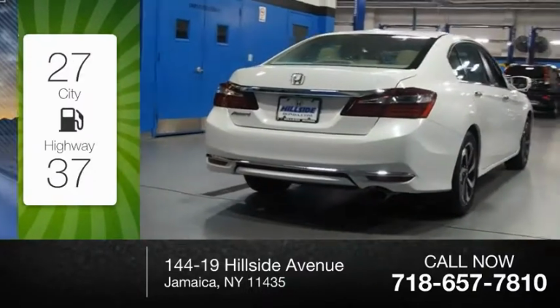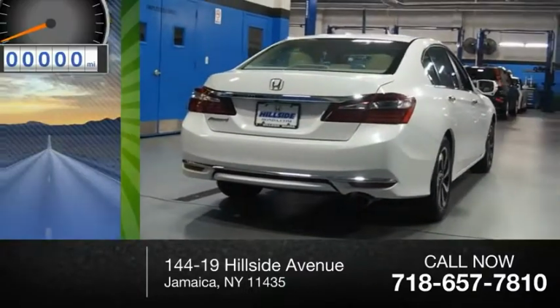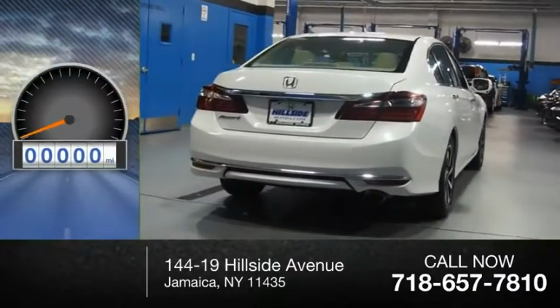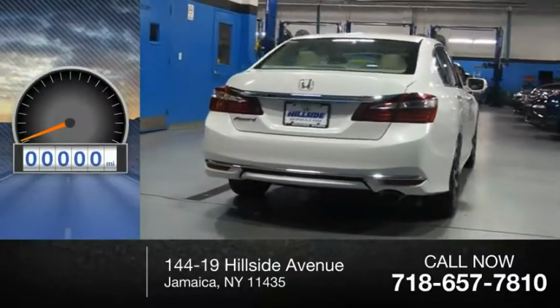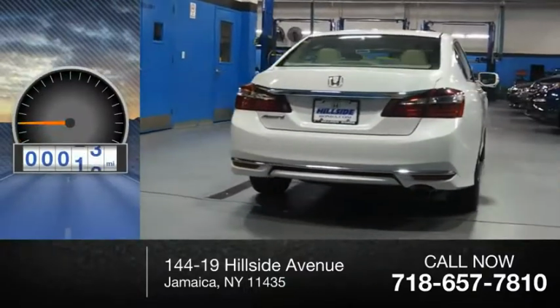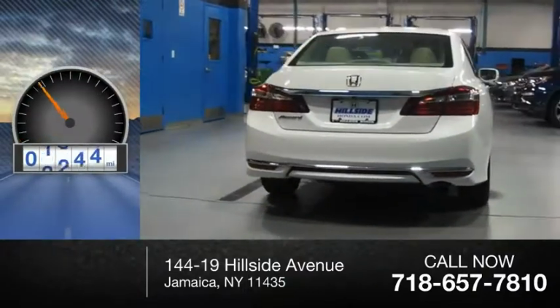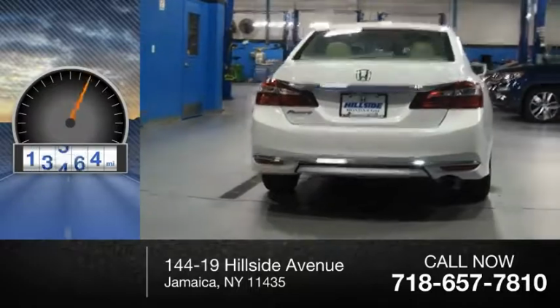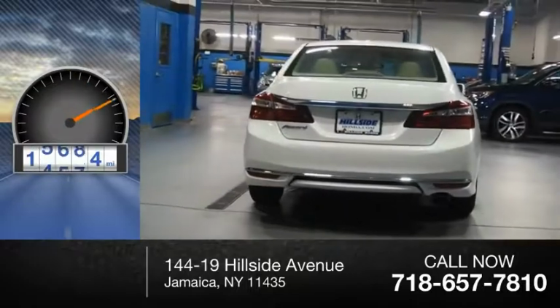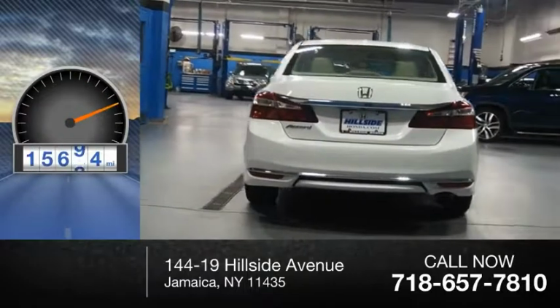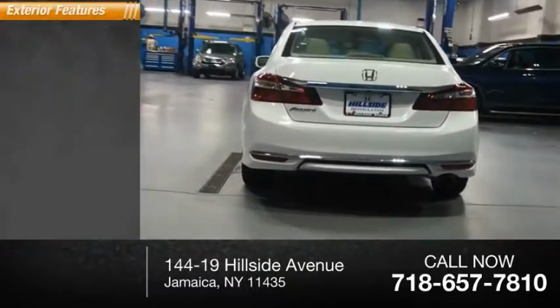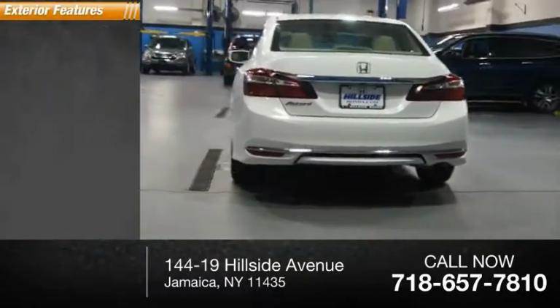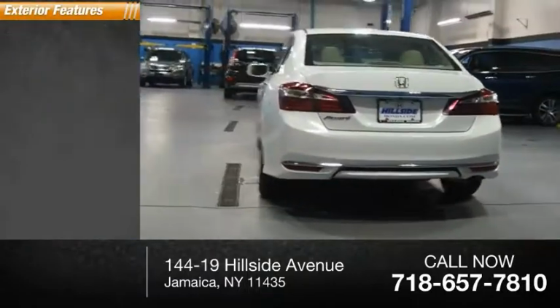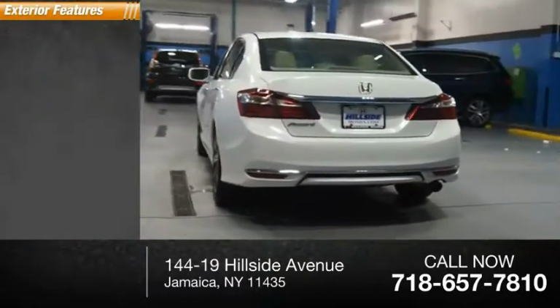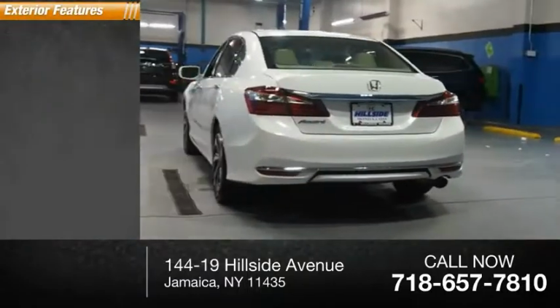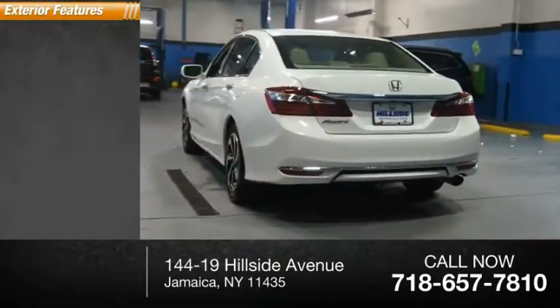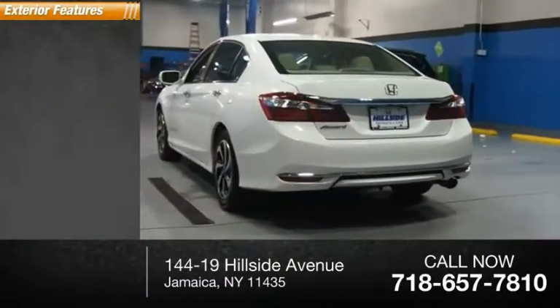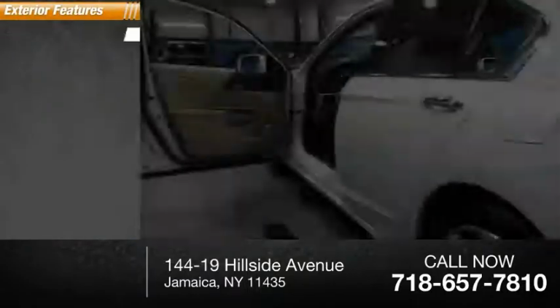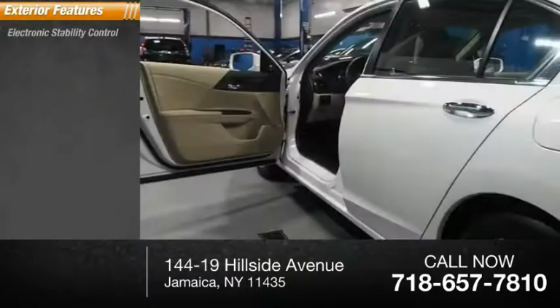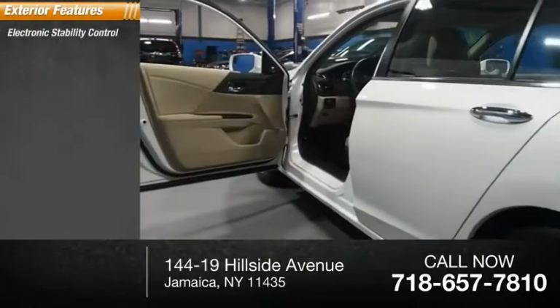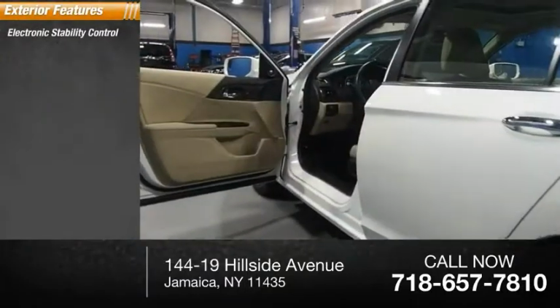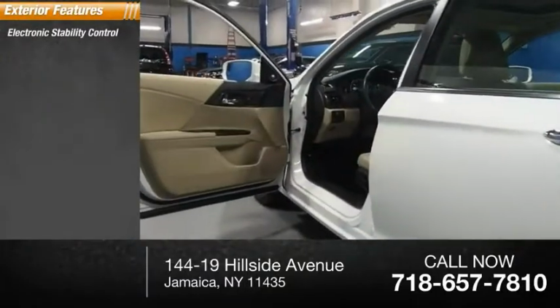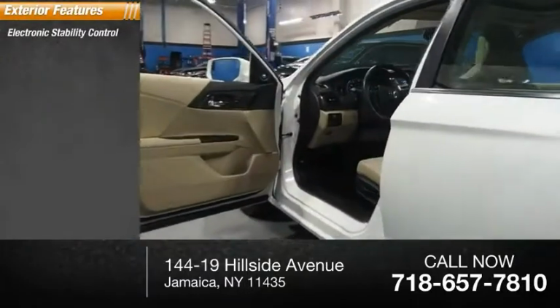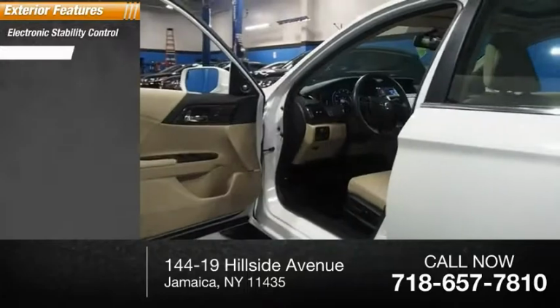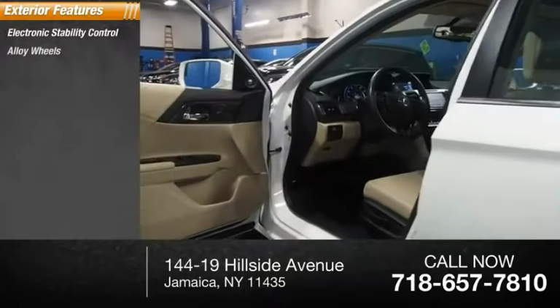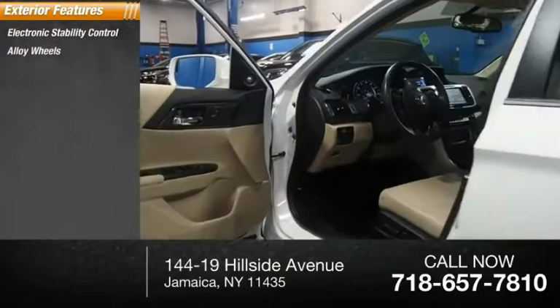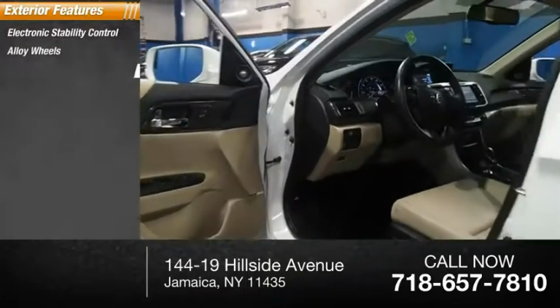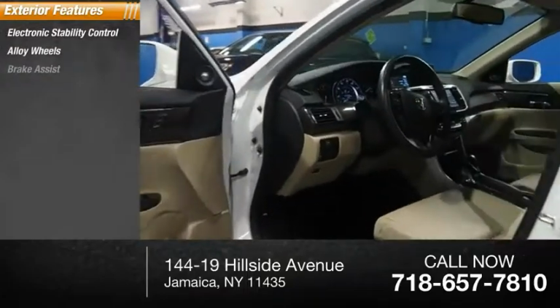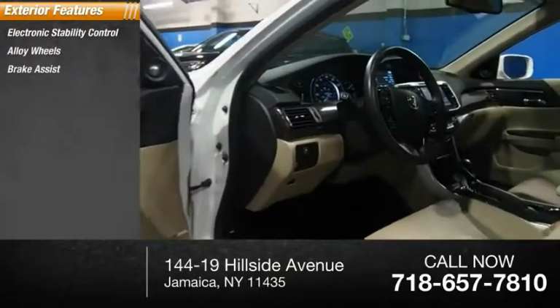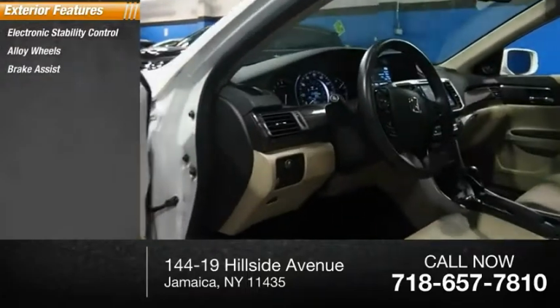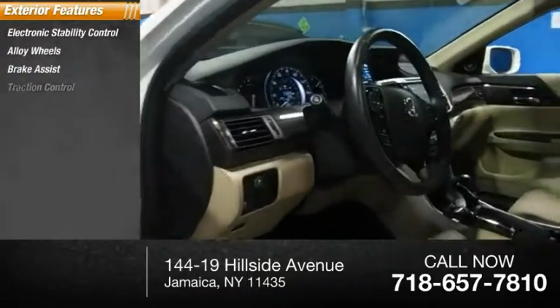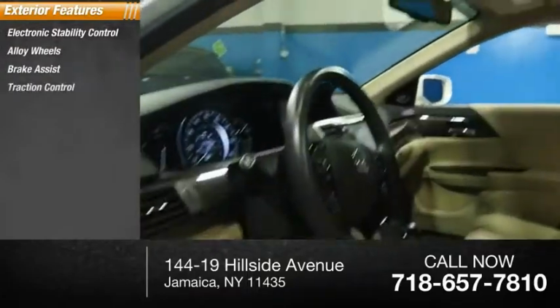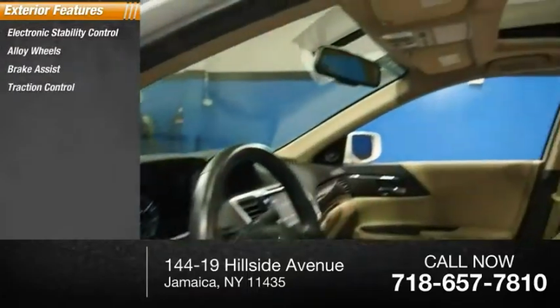This vehicle has less than 20,000 miles. Here are some of this vehicle's great options: electronic stability control, alloy wheels, brake assist, traction control.